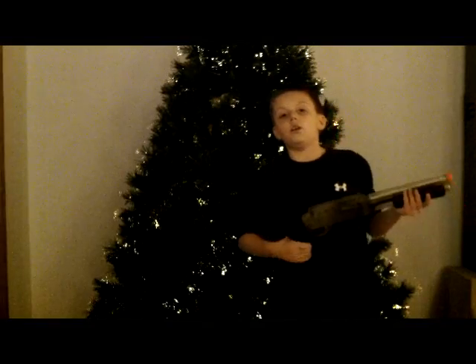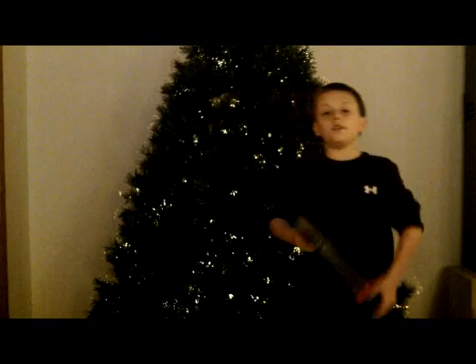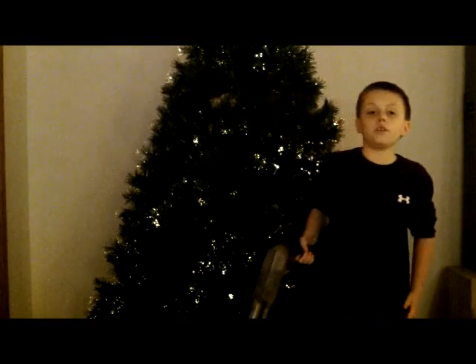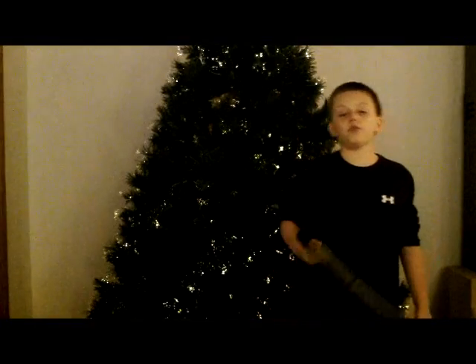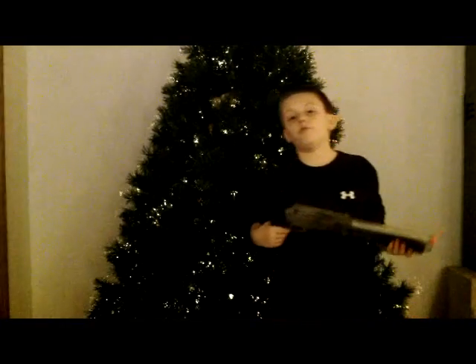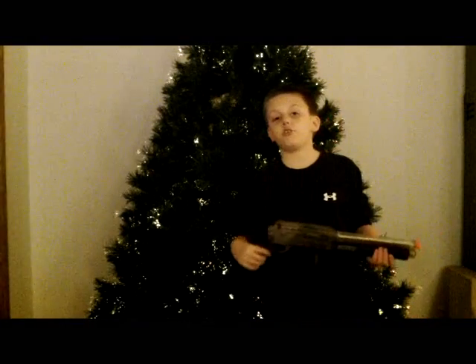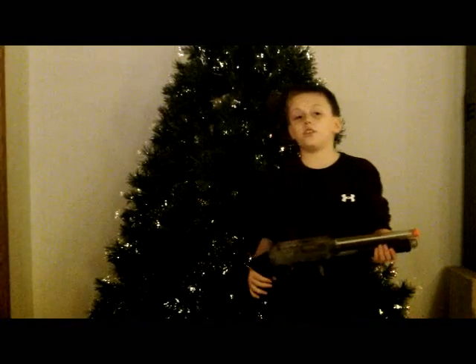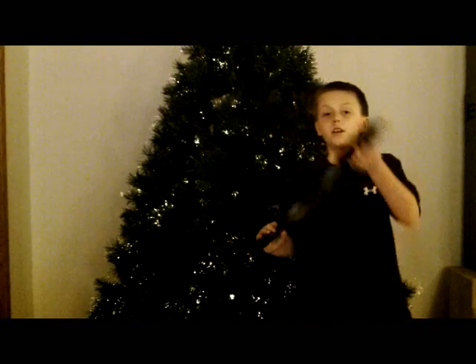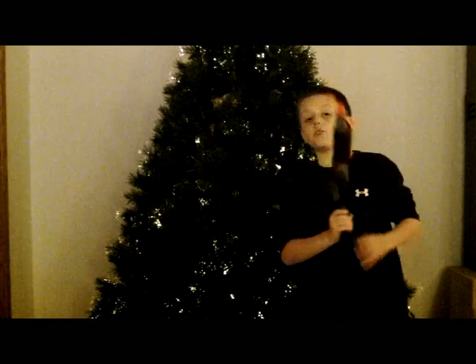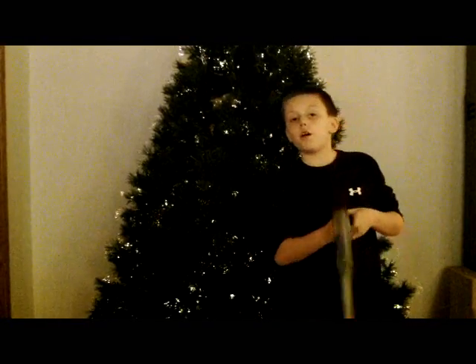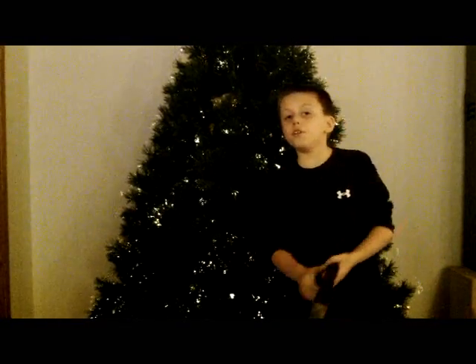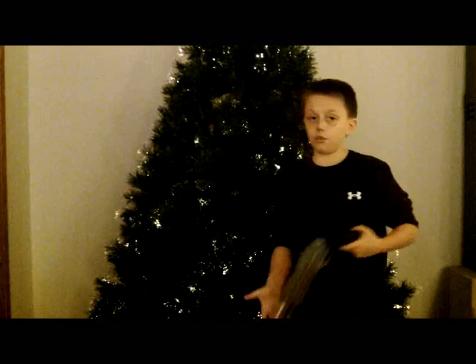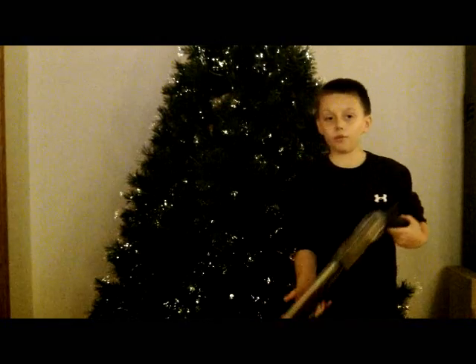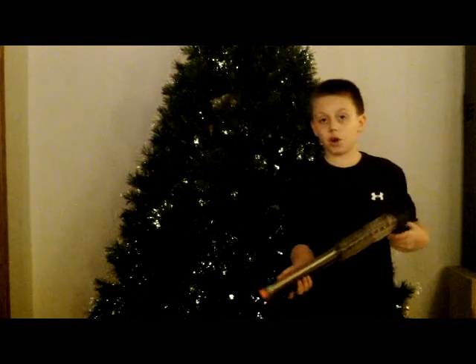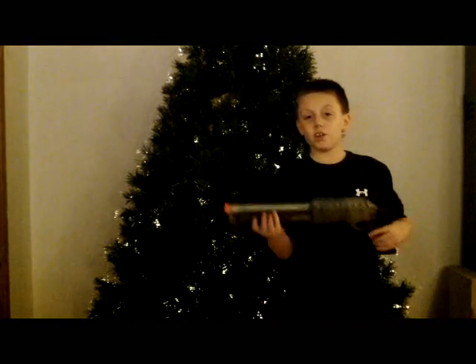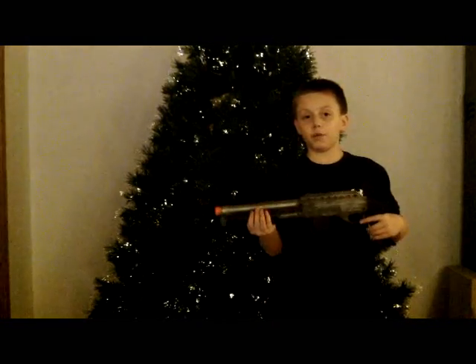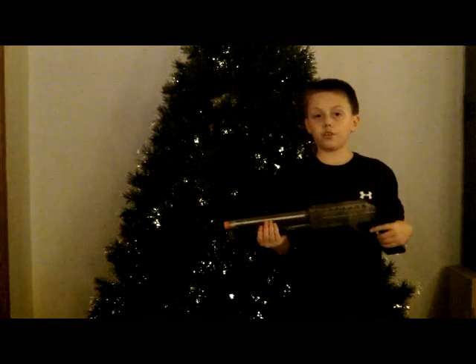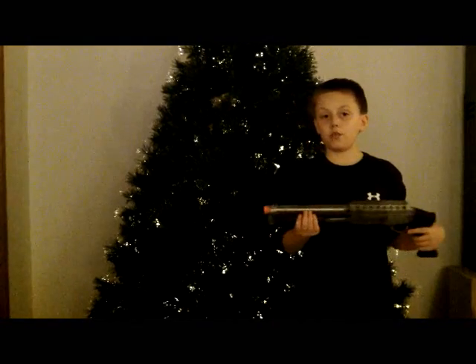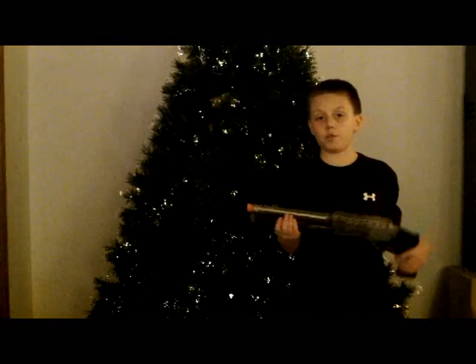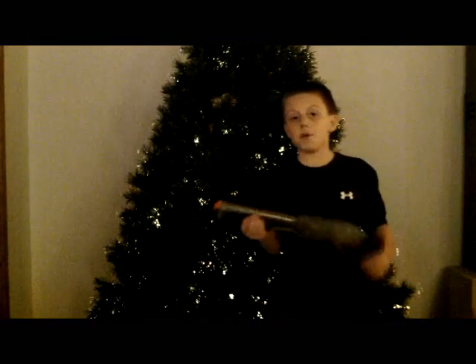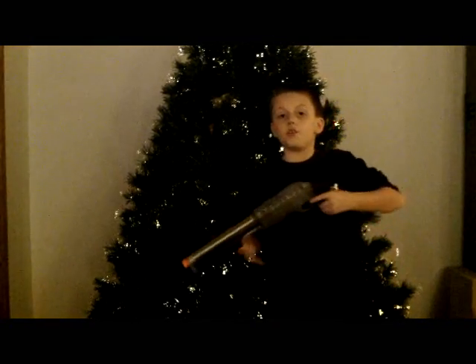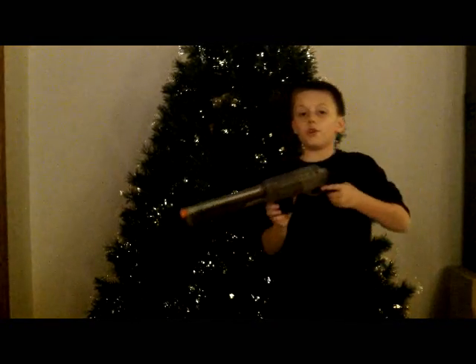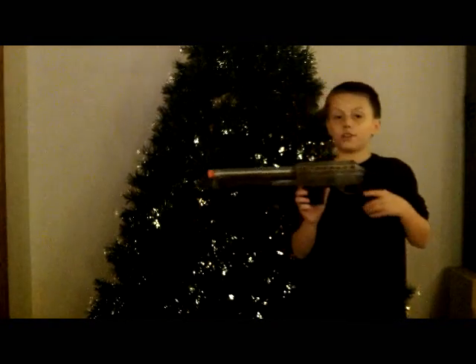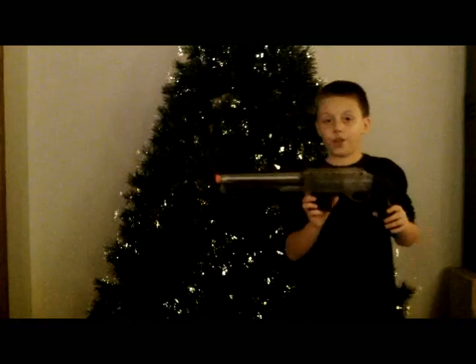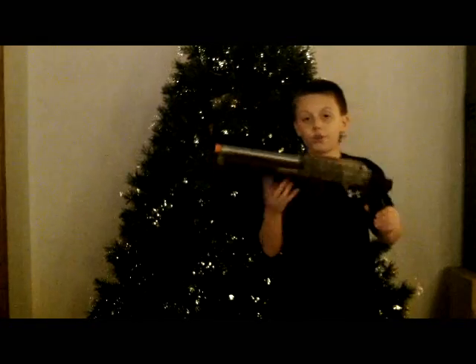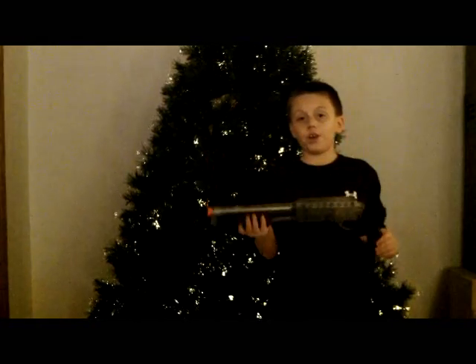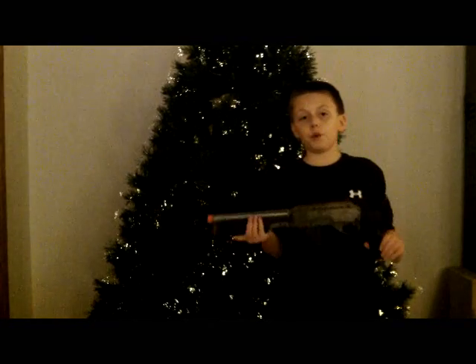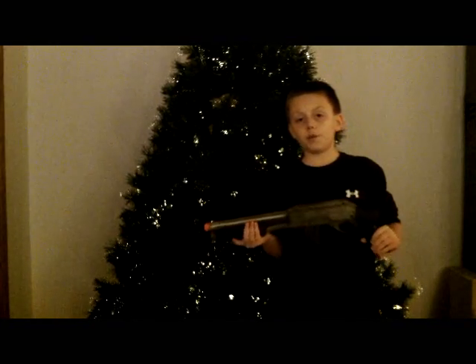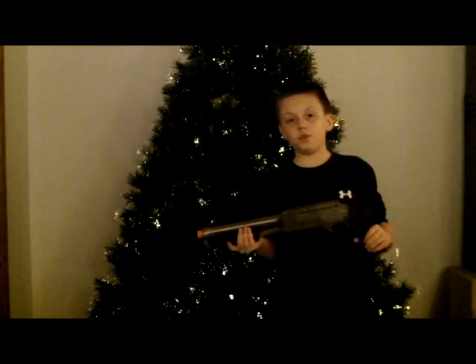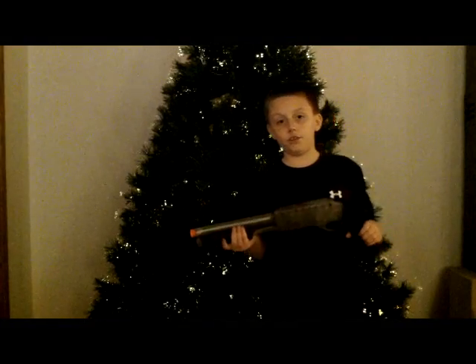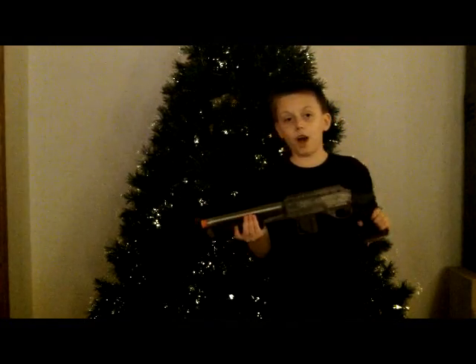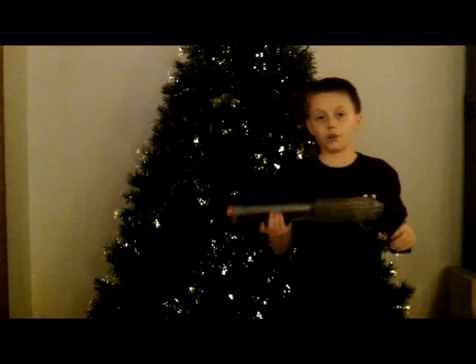Hey guys, Mitchell here from VFXtronics. Today I'm going to show you how you can use 15 bucks to make a realistic shotgun as a prop. This shotgun is 10 bucks and the spray paint we're going to be using is 5 bucks.